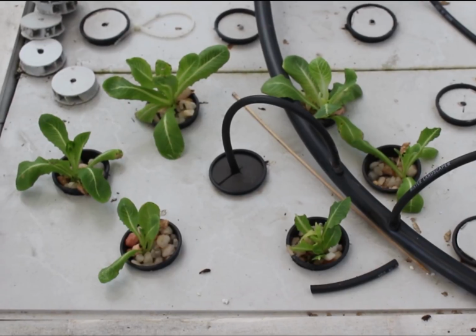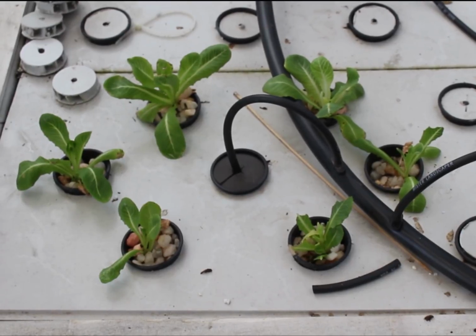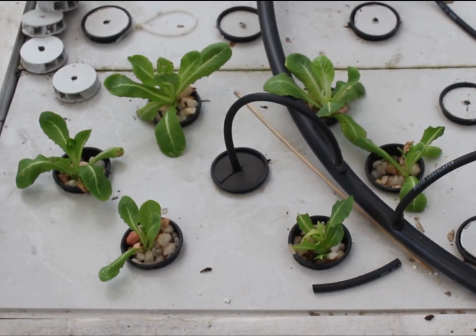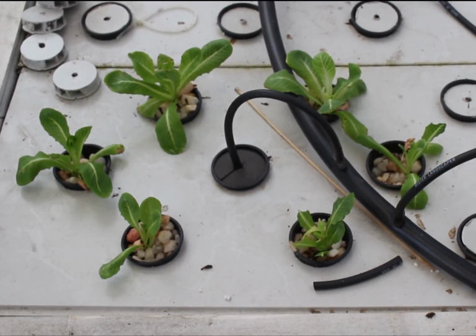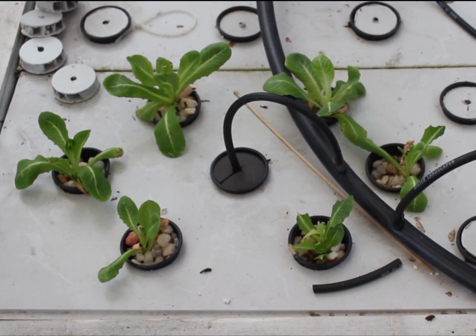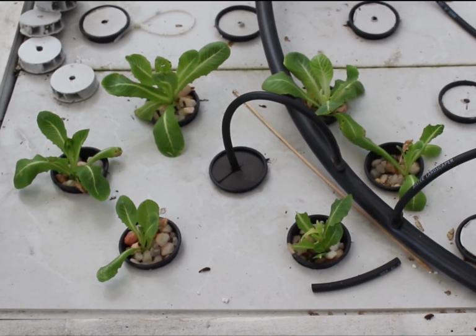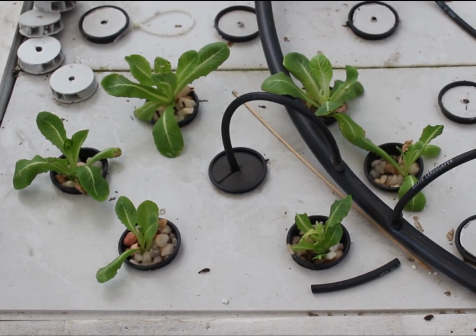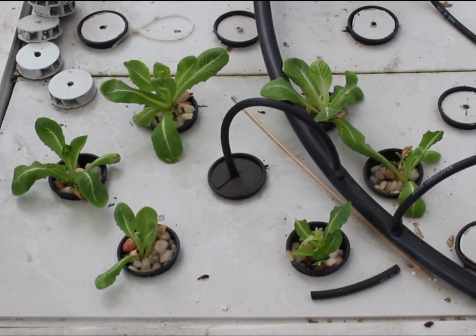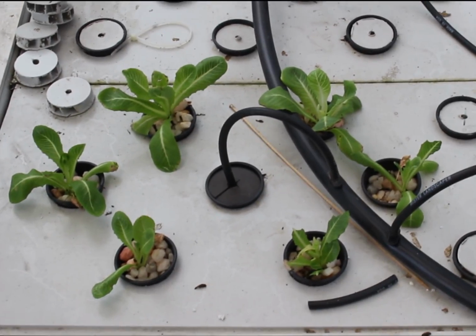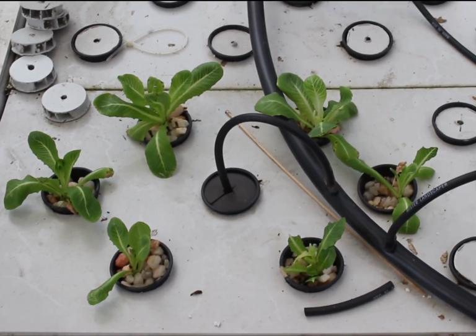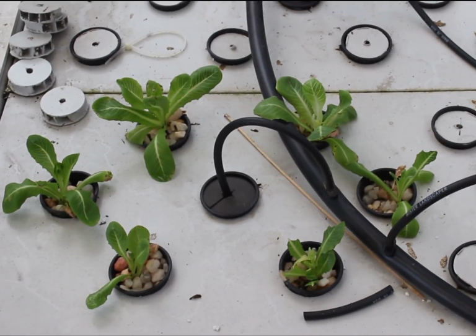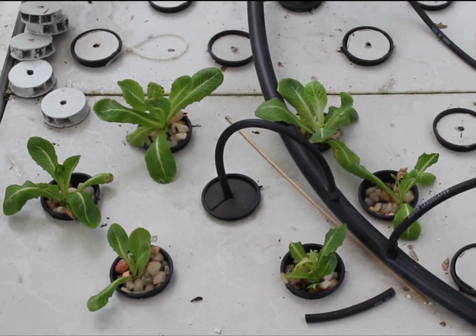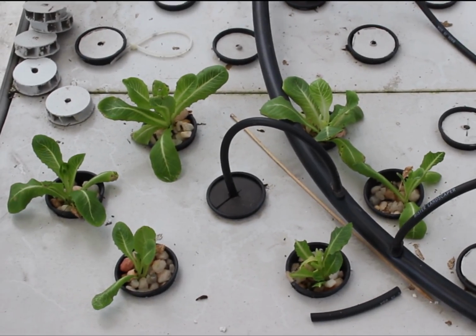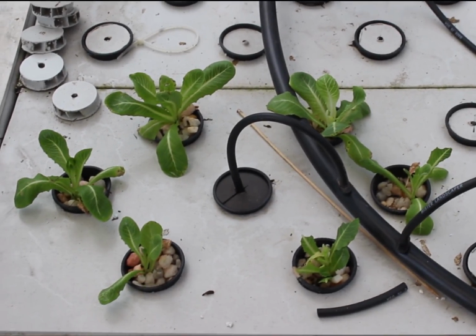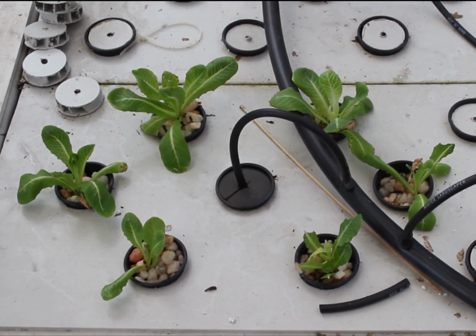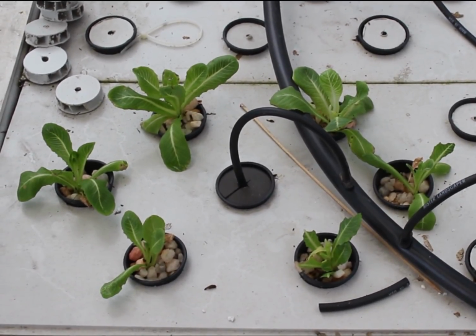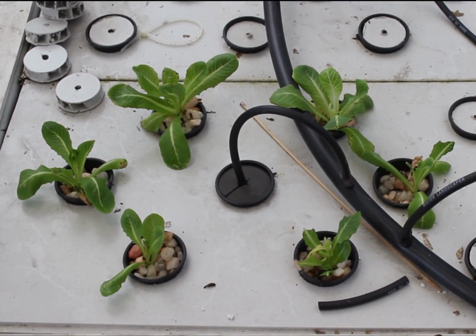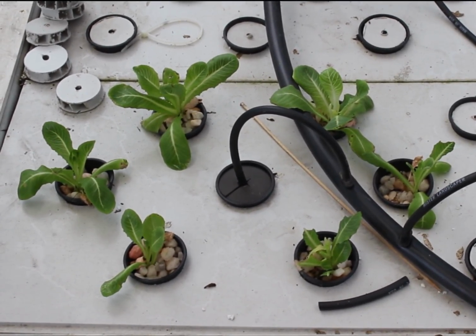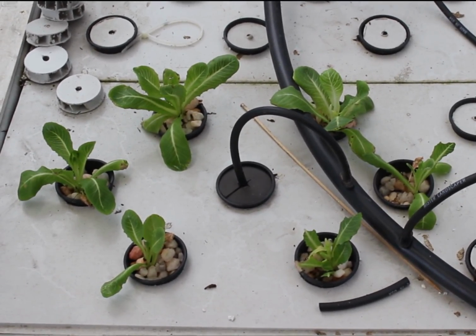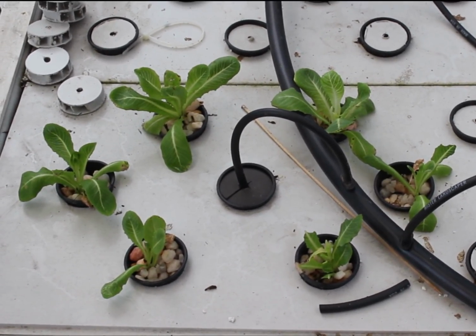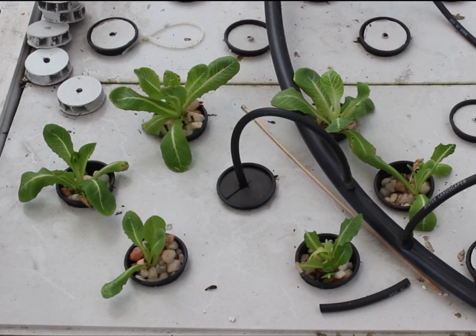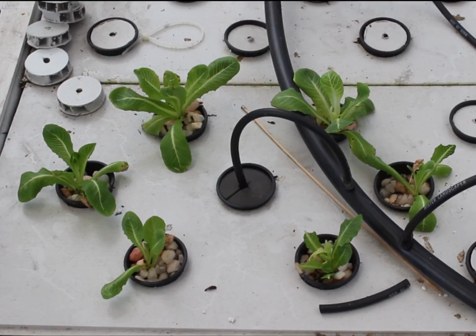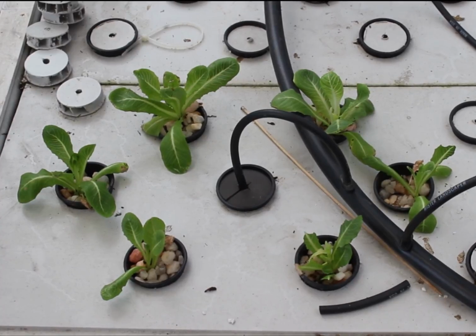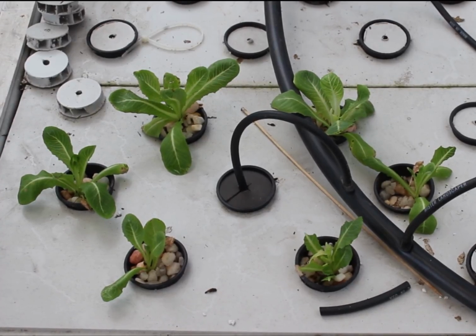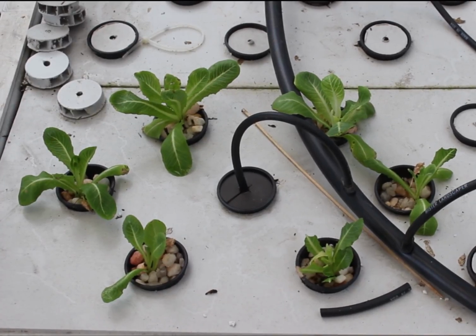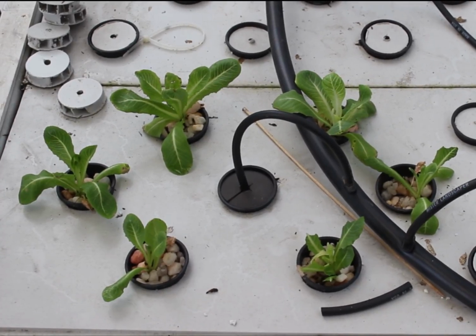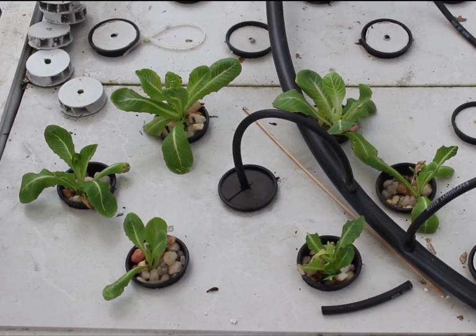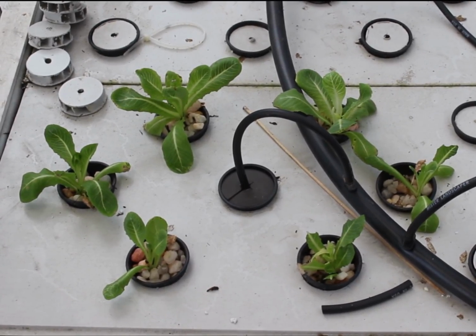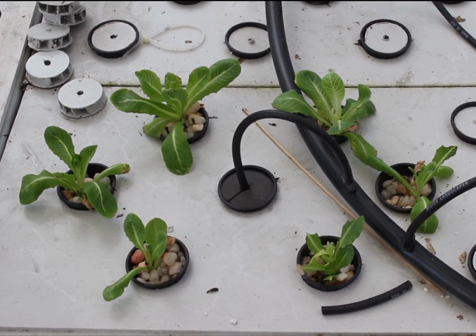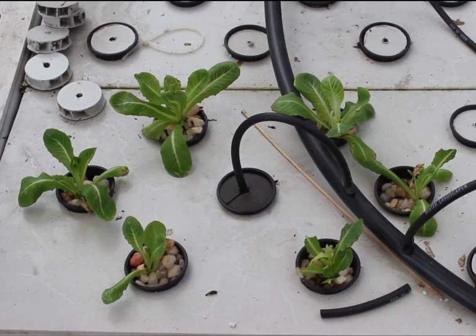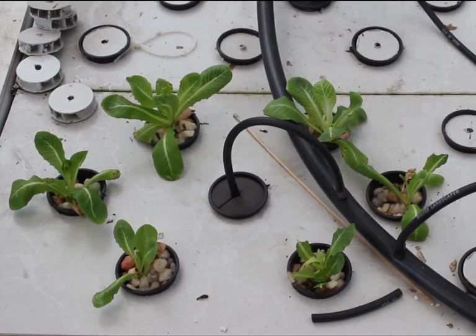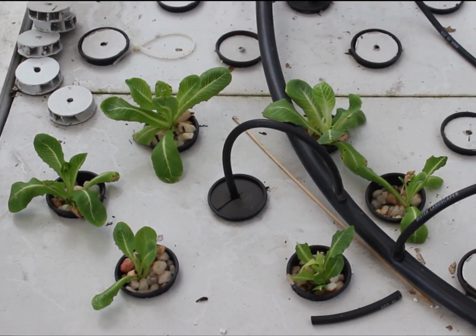Right here we've got some romaine lettuce started. I have more inside that's not ready to come out yet, and I also have some deer tongue lettuce.